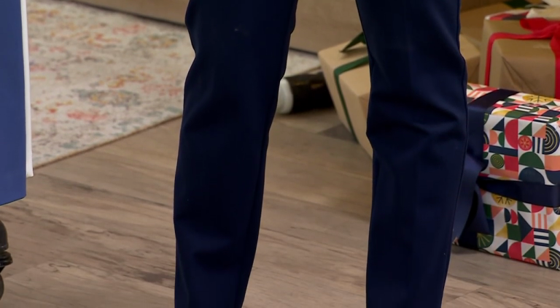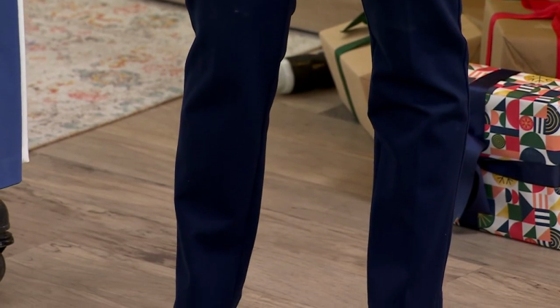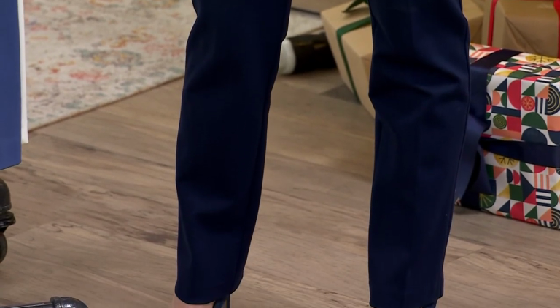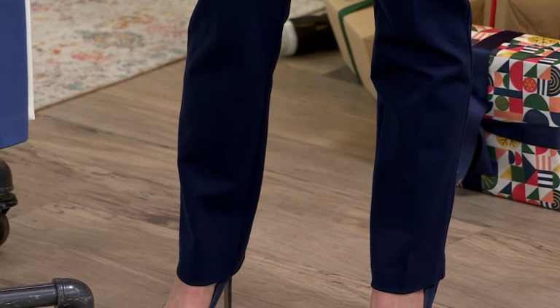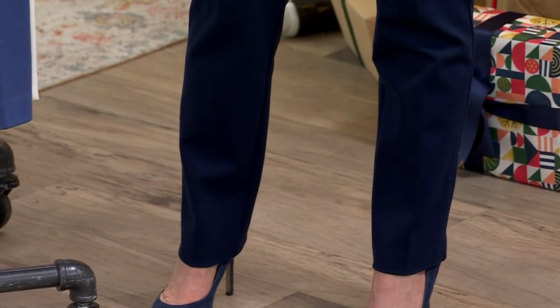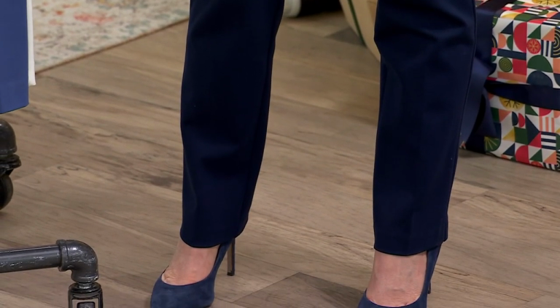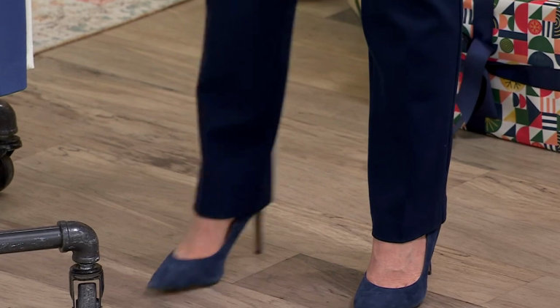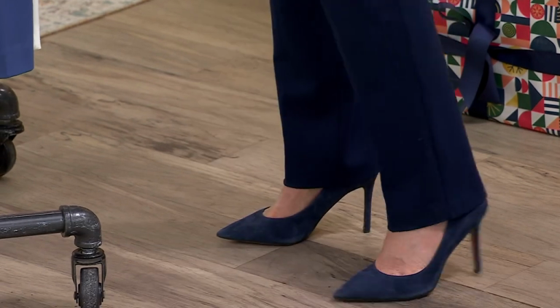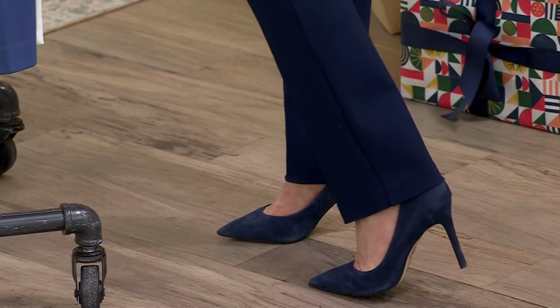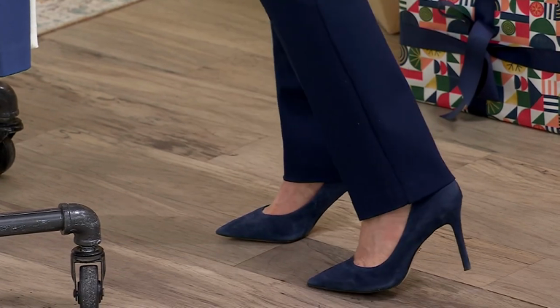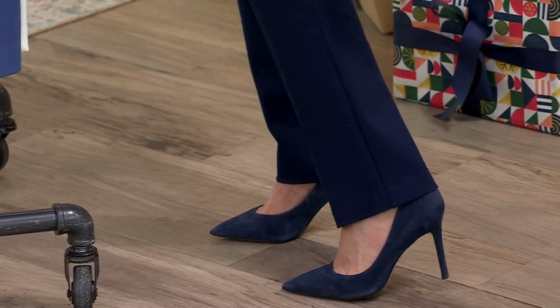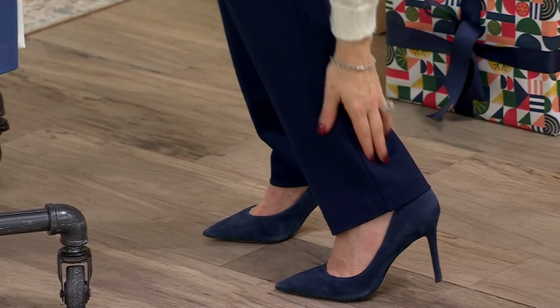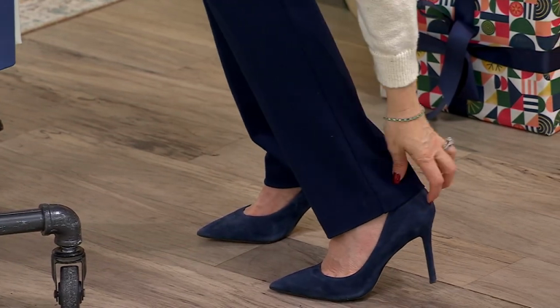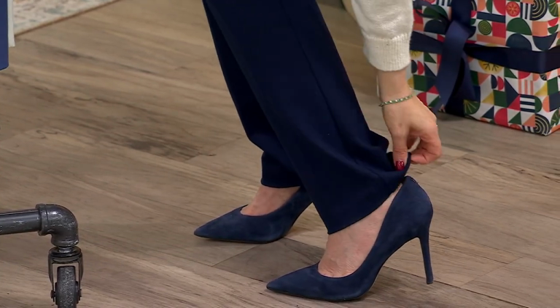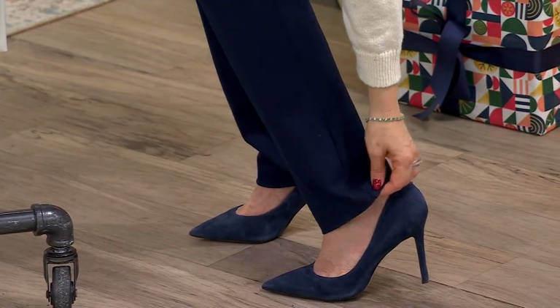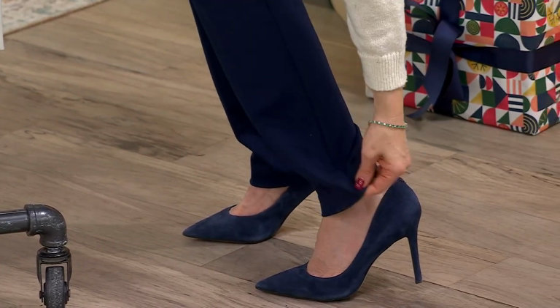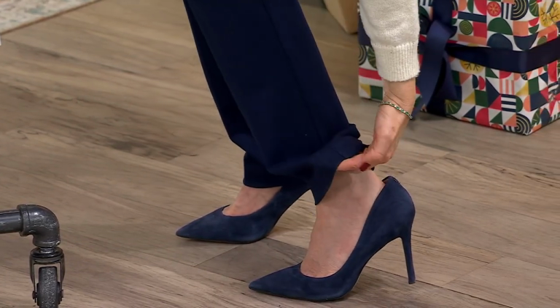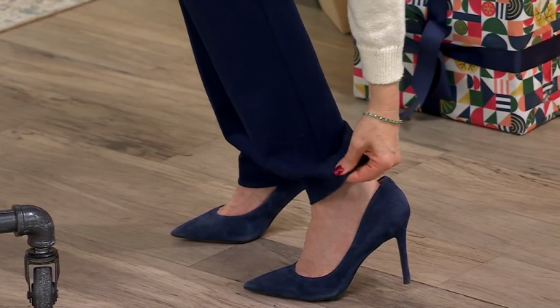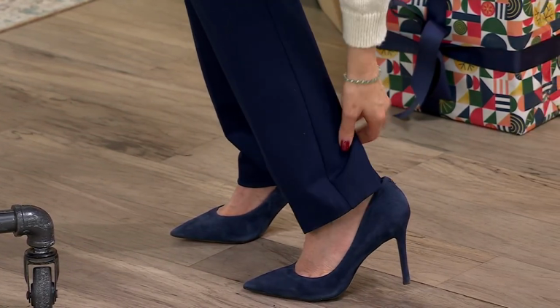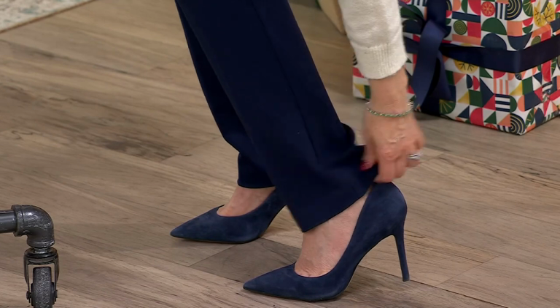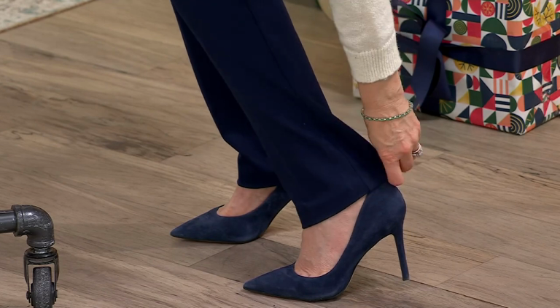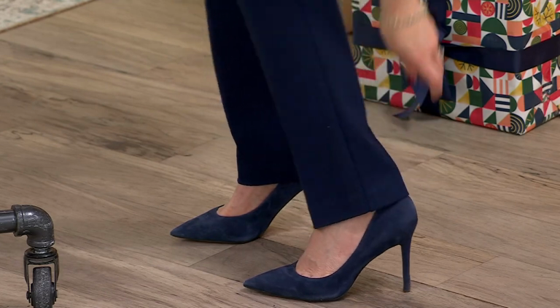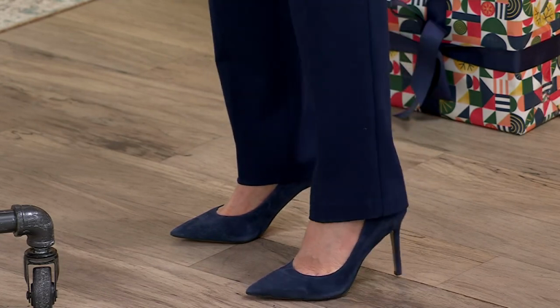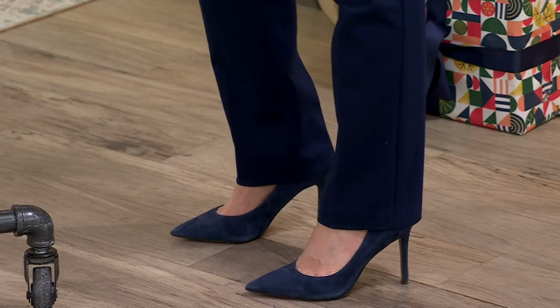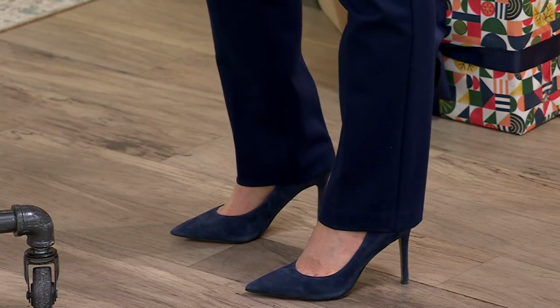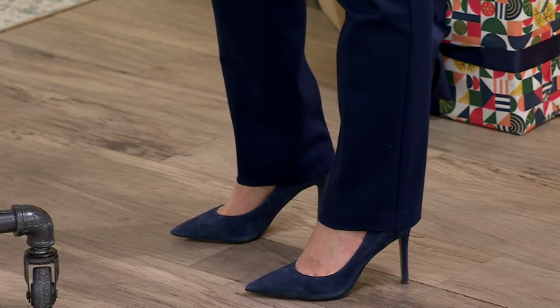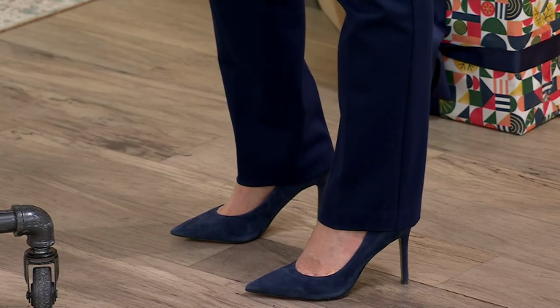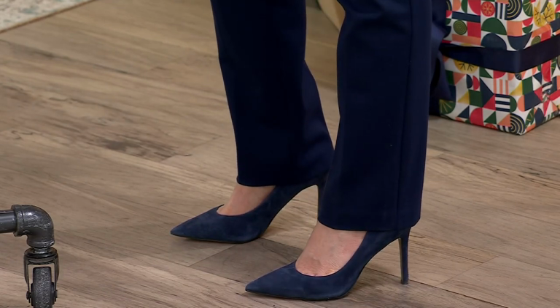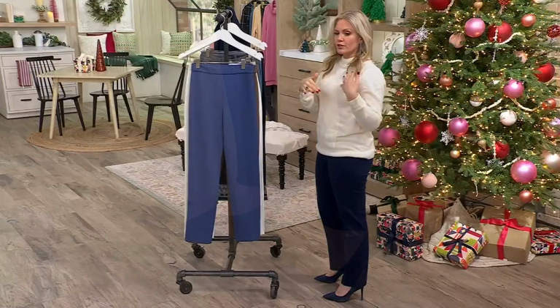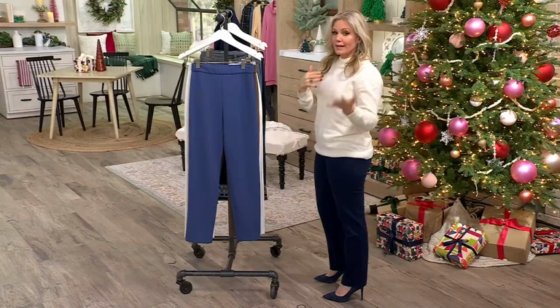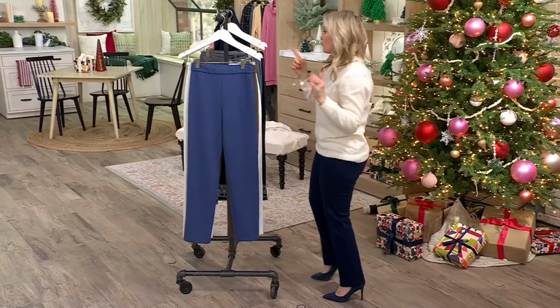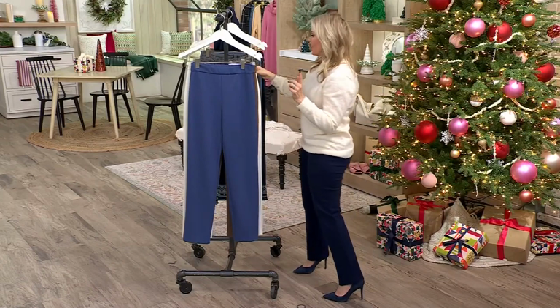They're not tight to your leg, but they're also not too wide. And then you get that little kick right here — actually, it doesn't have a notch there. I thought it had a little notch, but it does fit nicely over my heels without the notch.